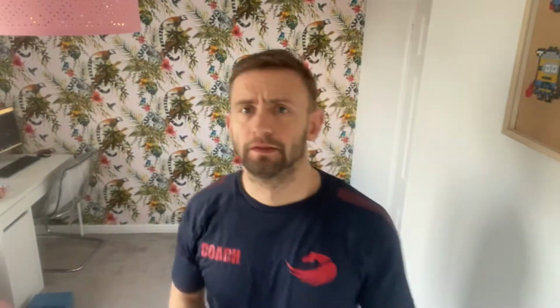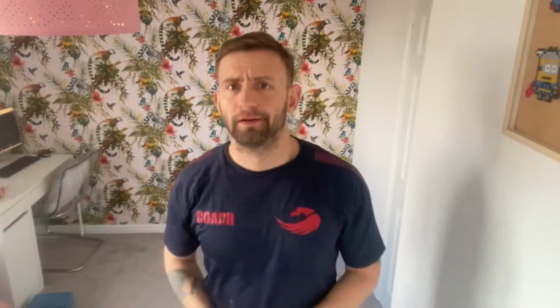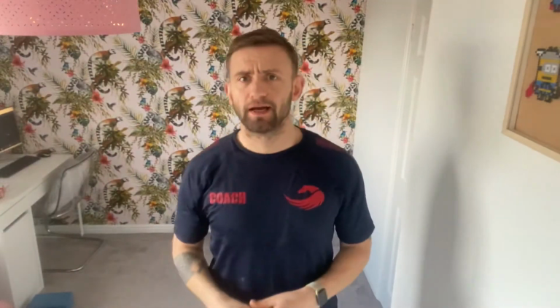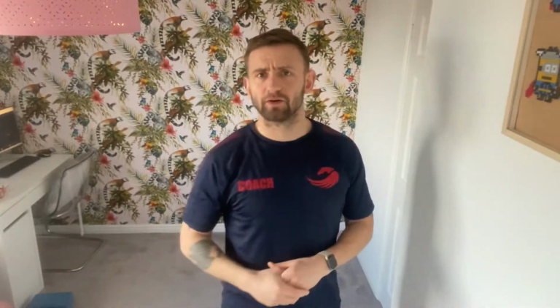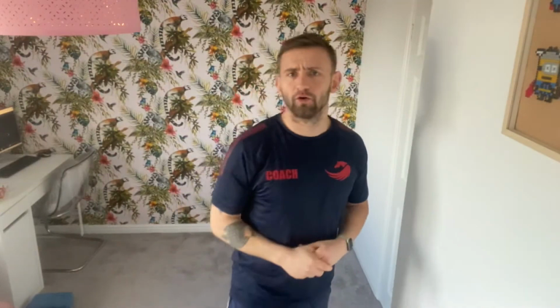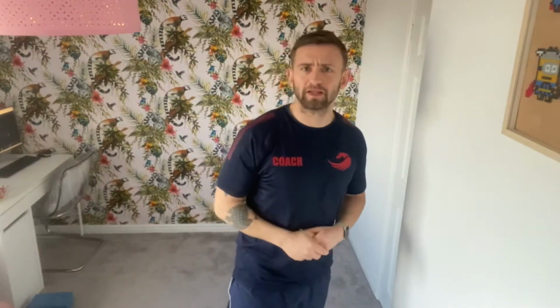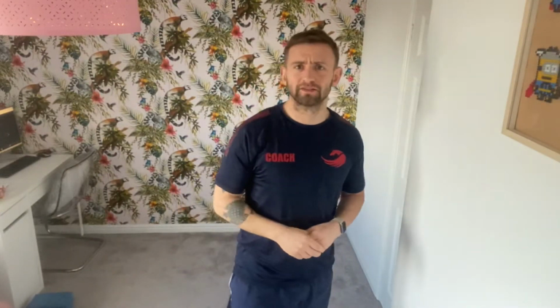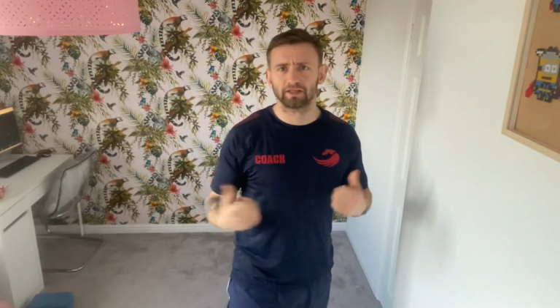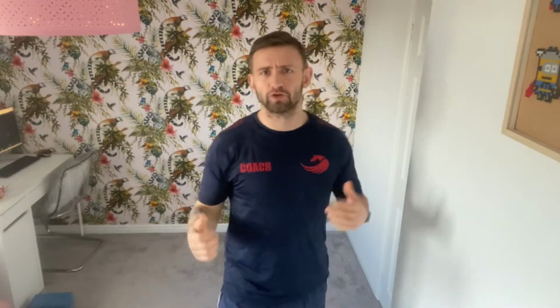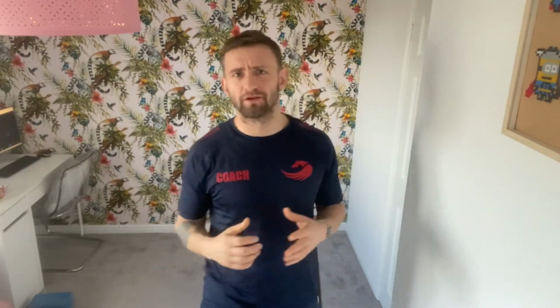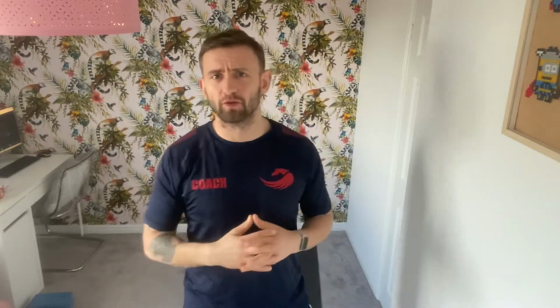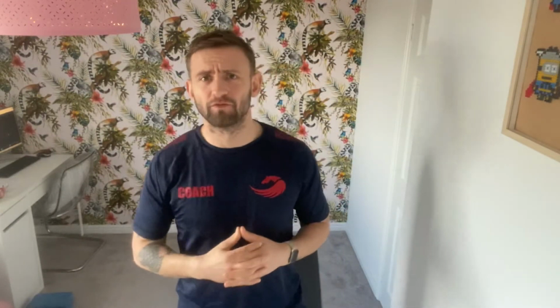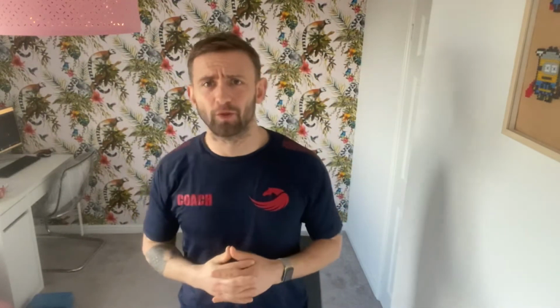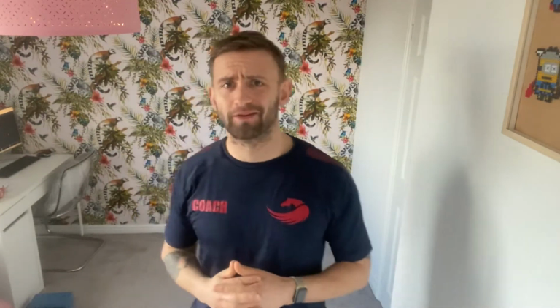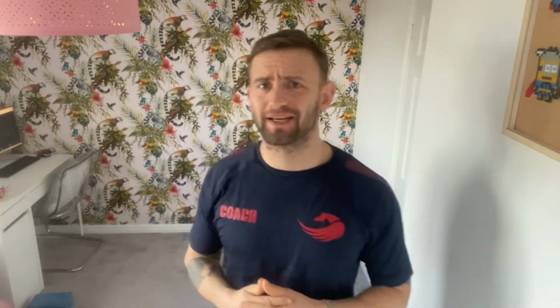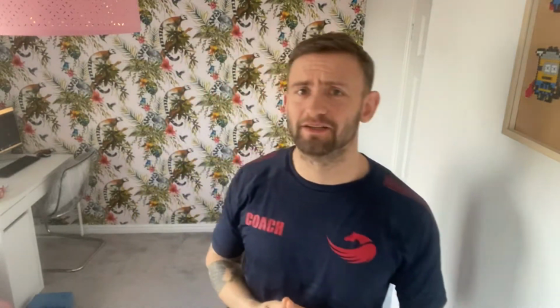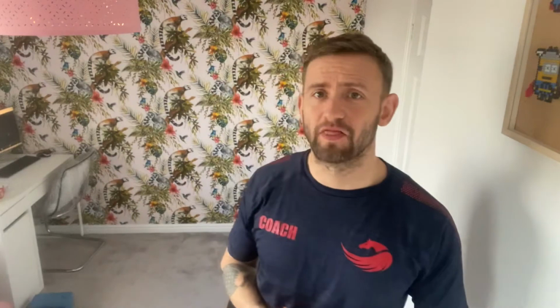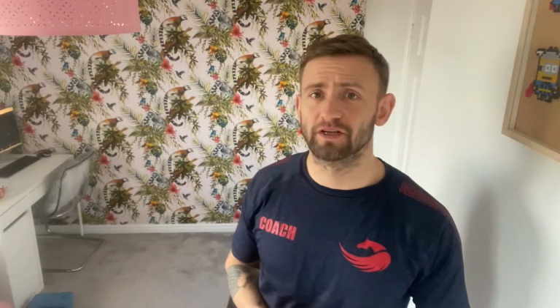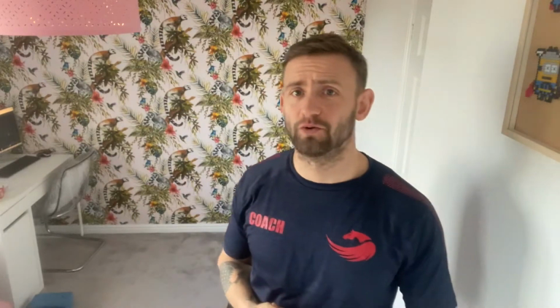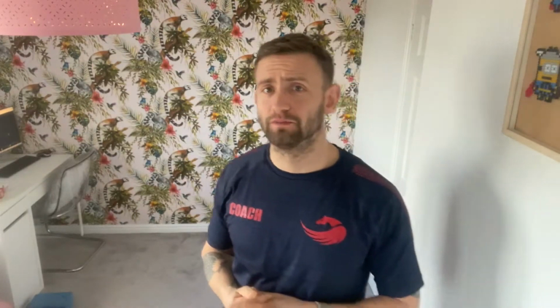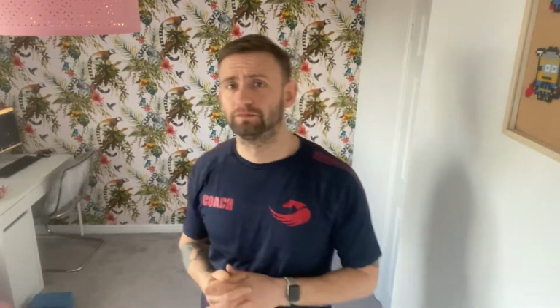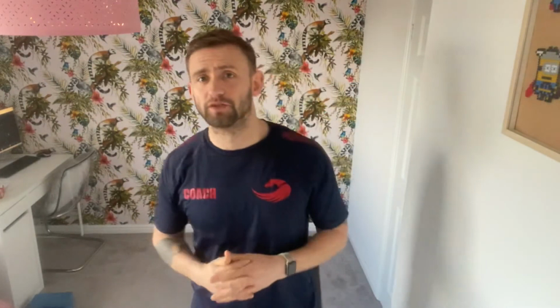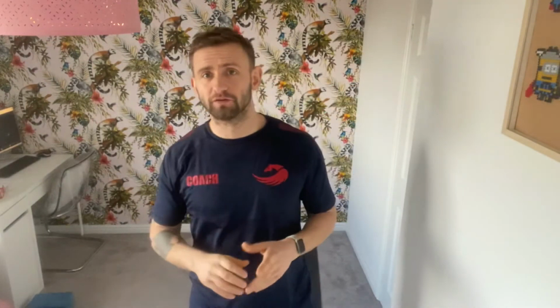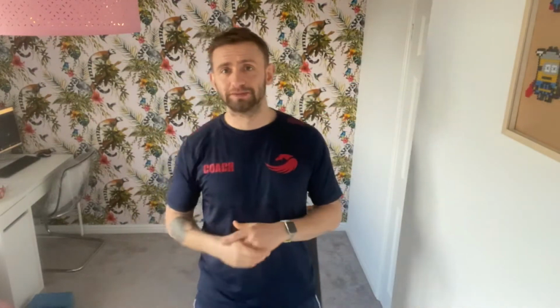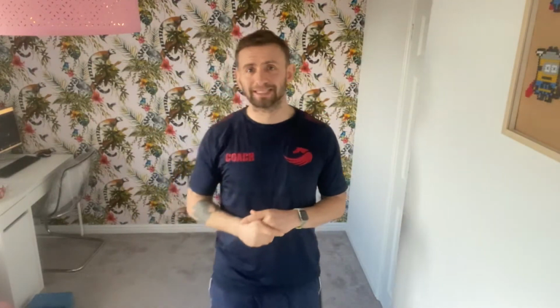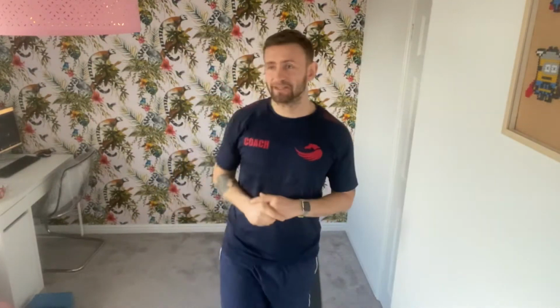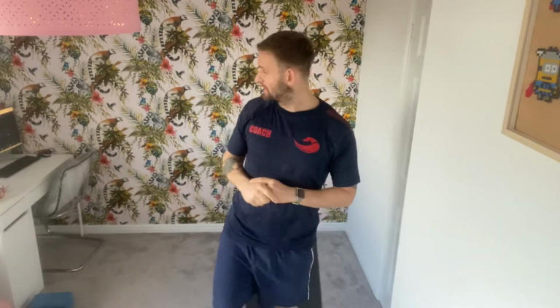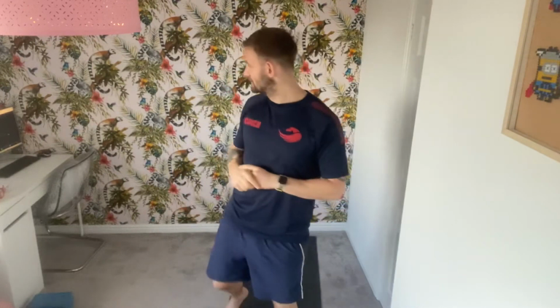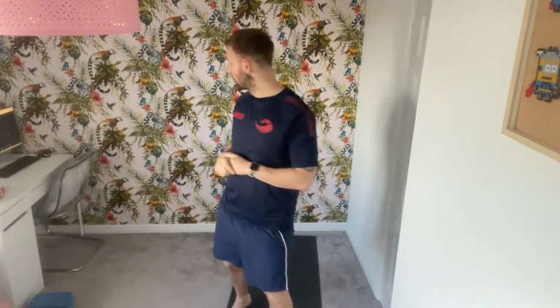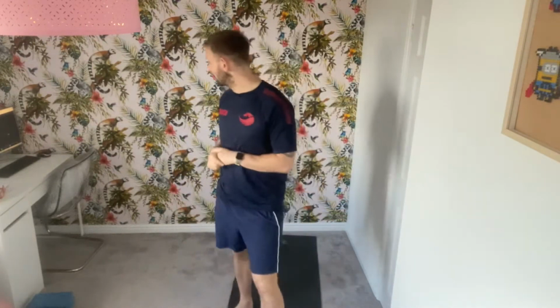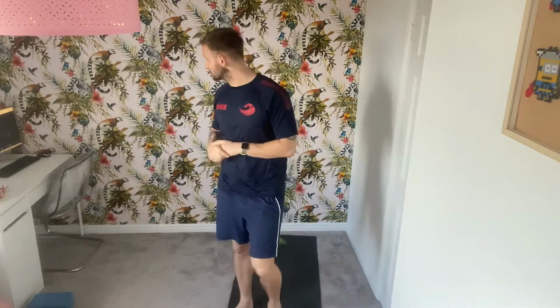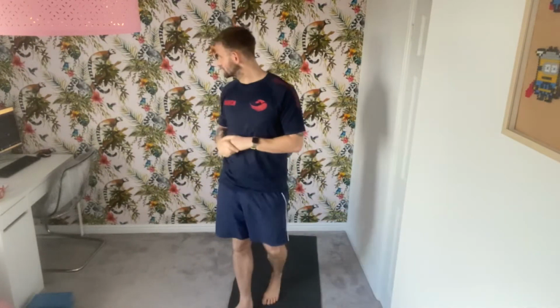Hi guys, so hopefully you've seen the good news — we're going to be reopening on the second, so that's awesome stuff. Getting into today's workout.